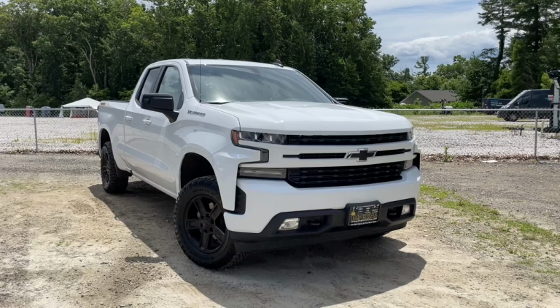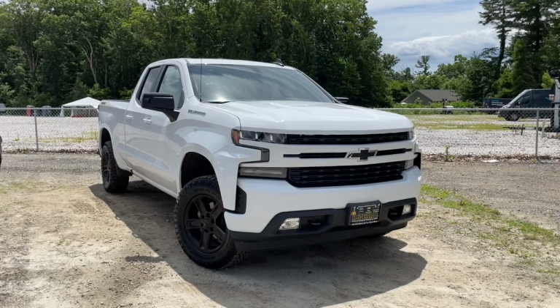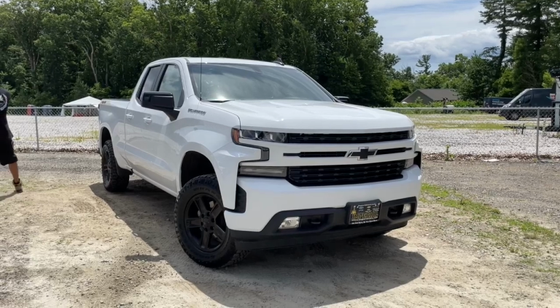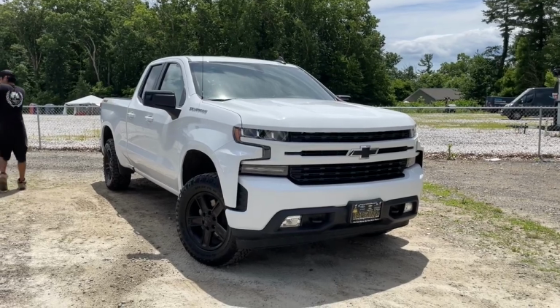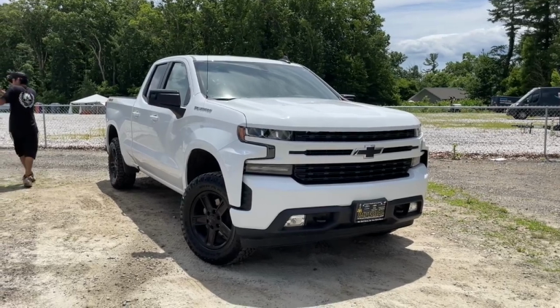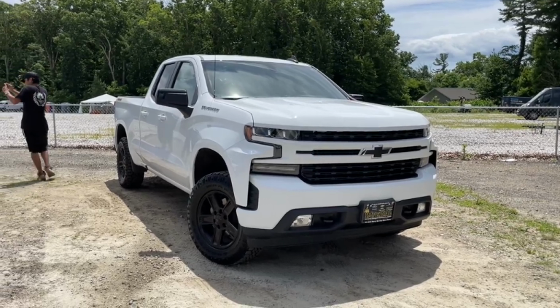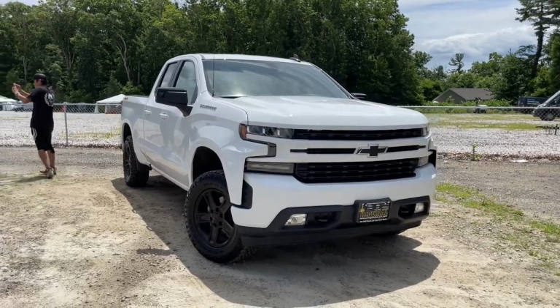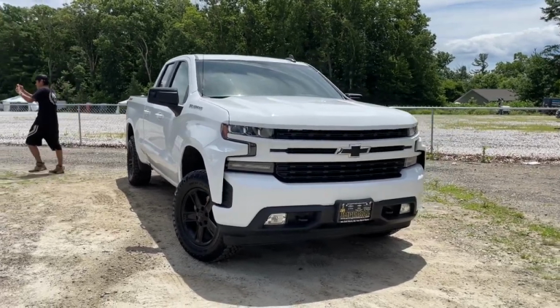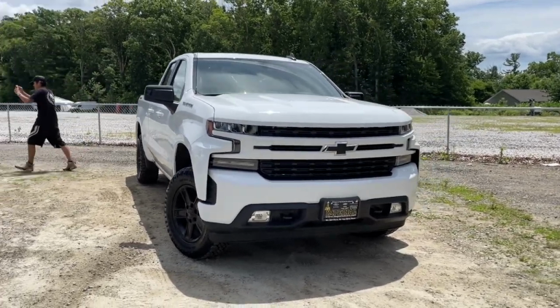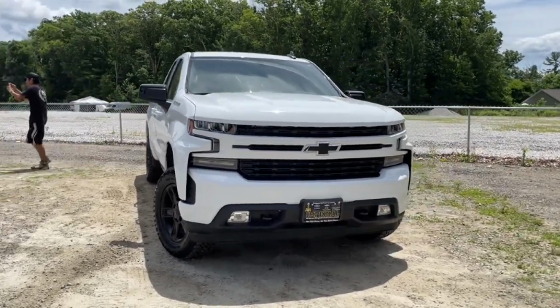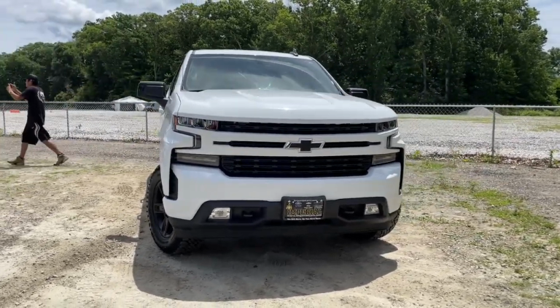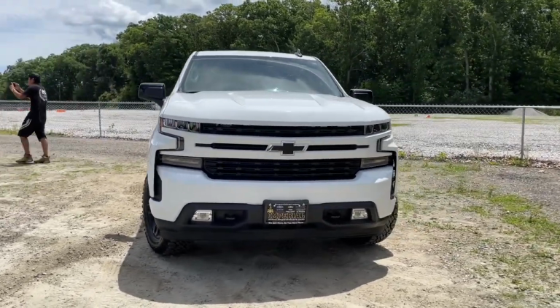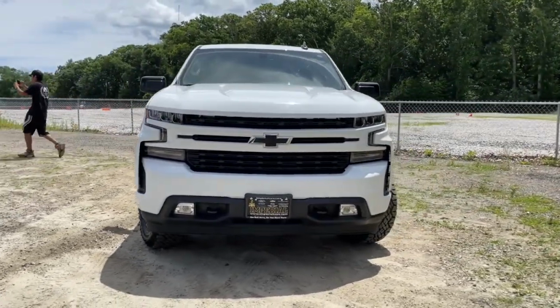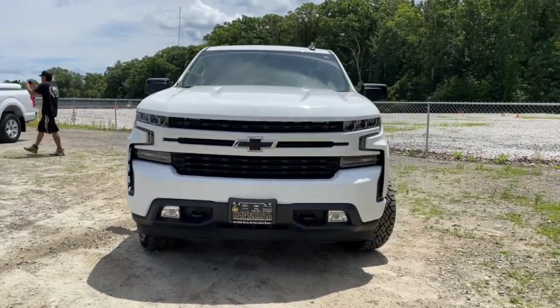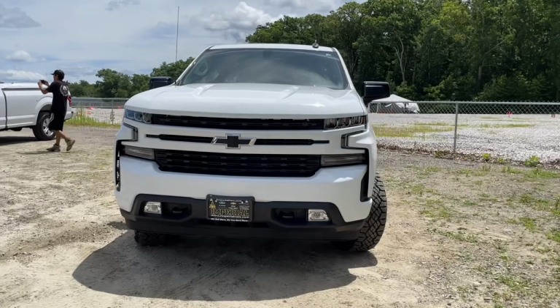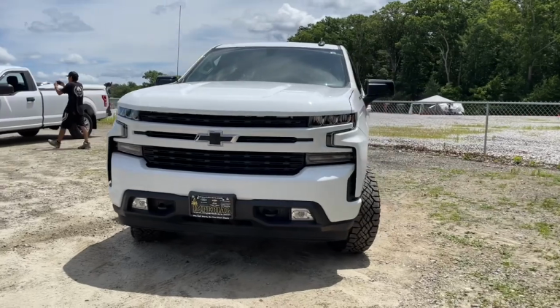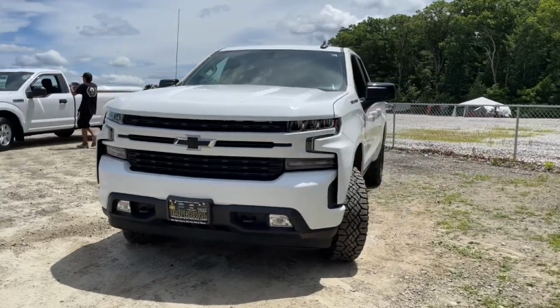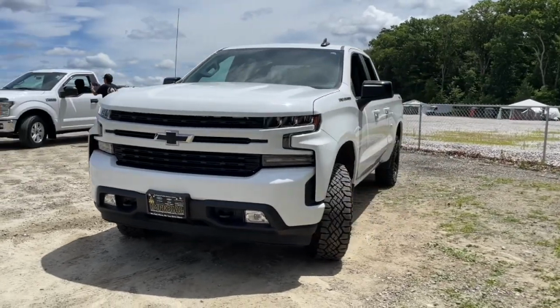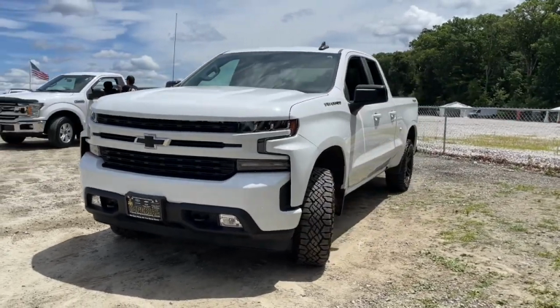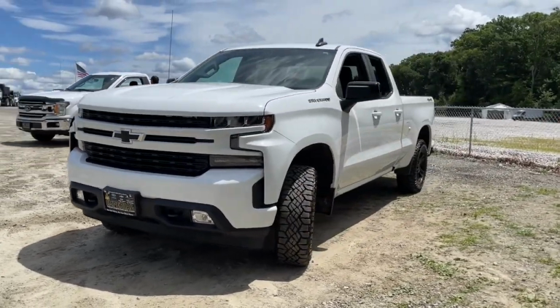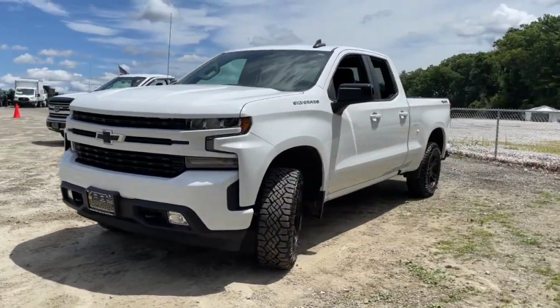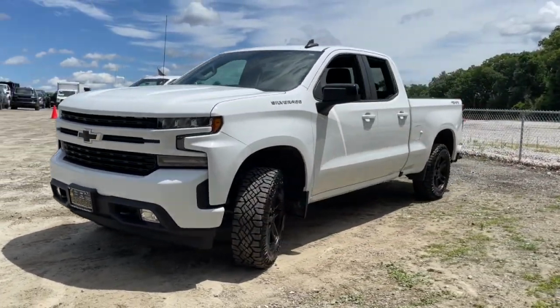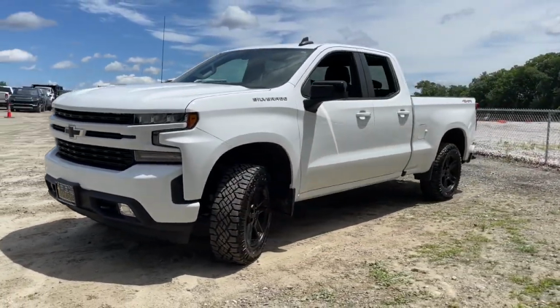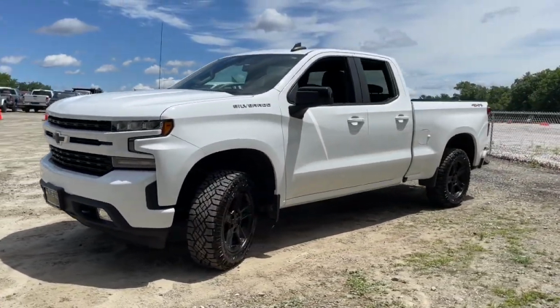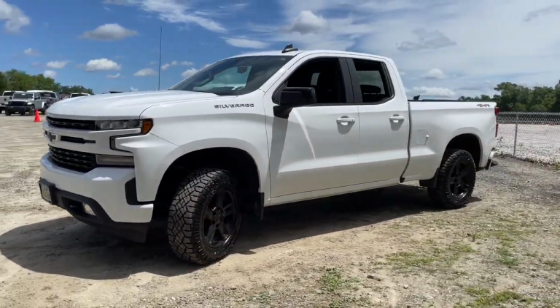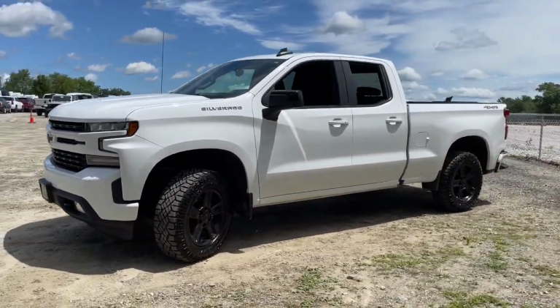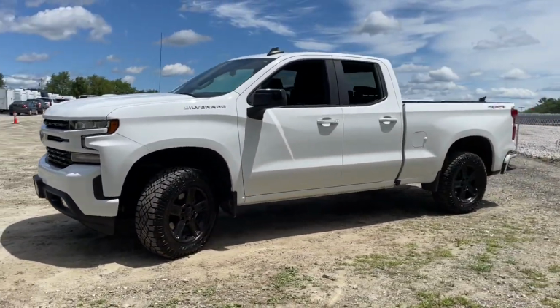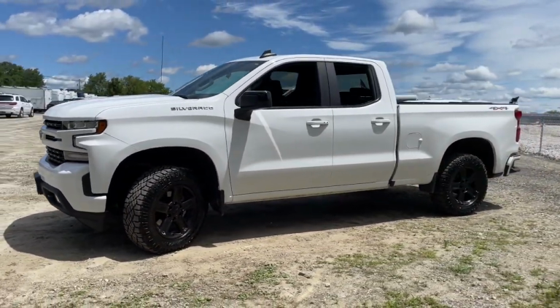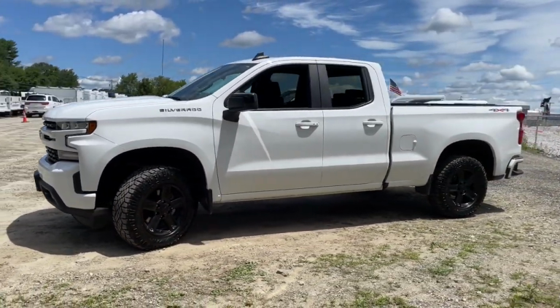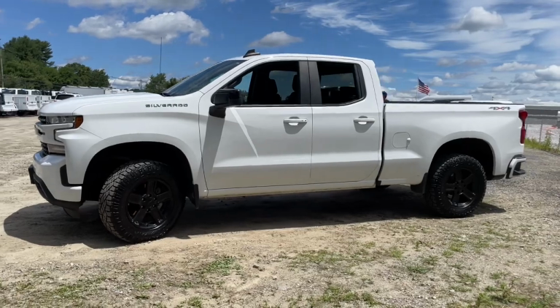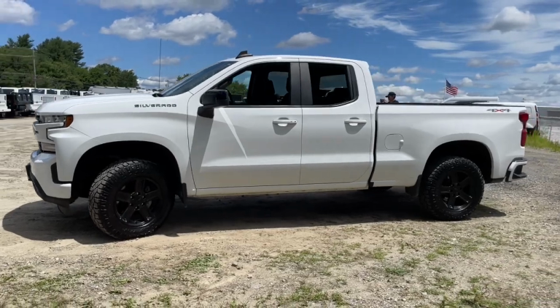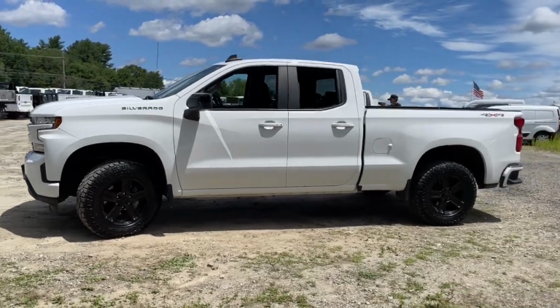Get into a car with value. 2020 Chevrolet Silverado 1500, with less than 25,000 miles on the odometer — this vehicle stands out from the rest.